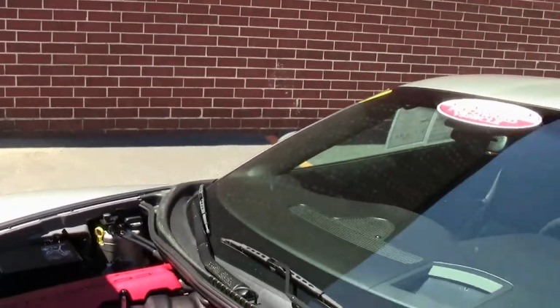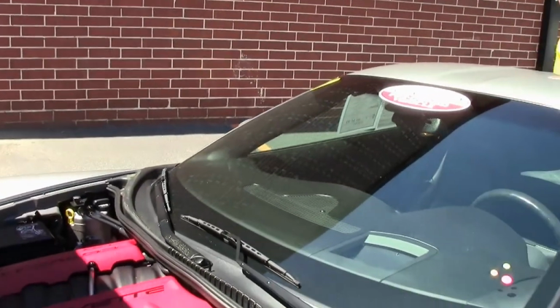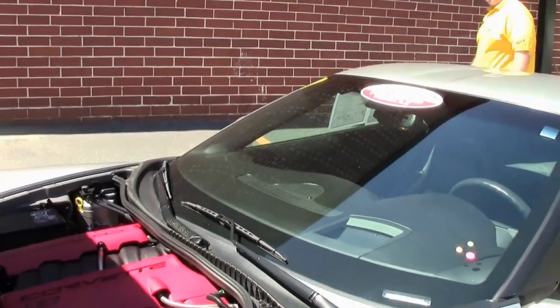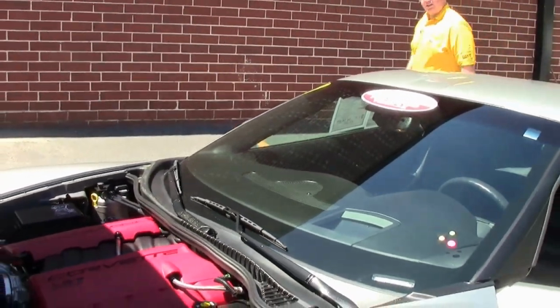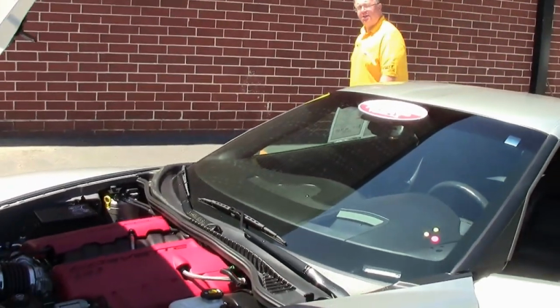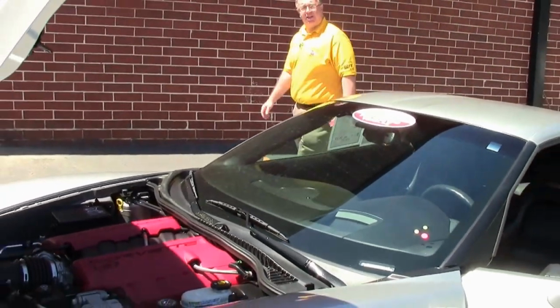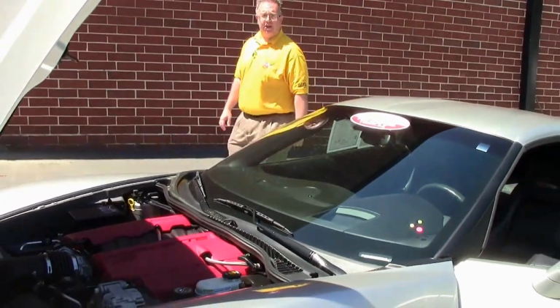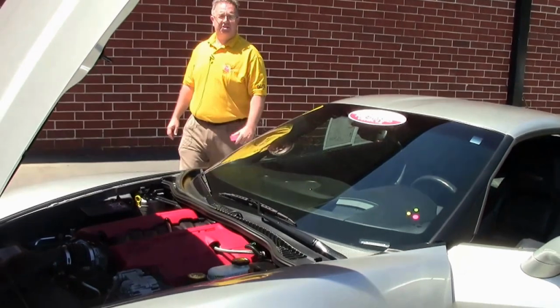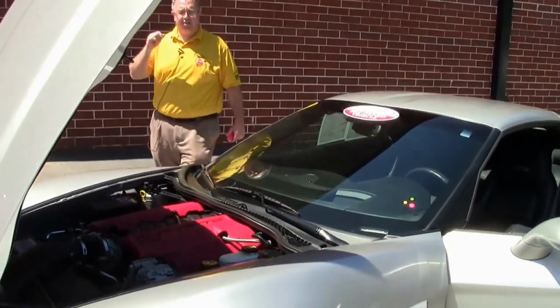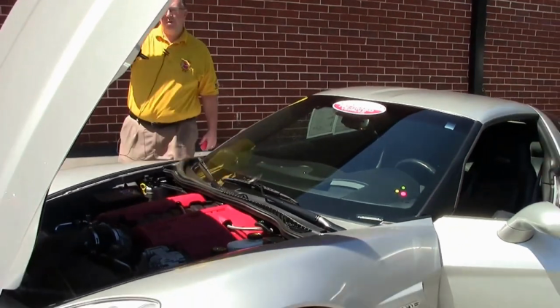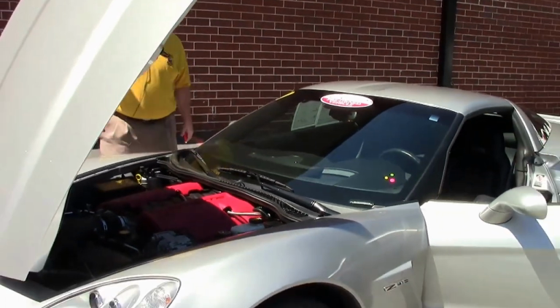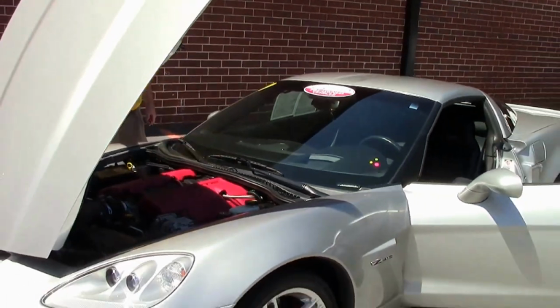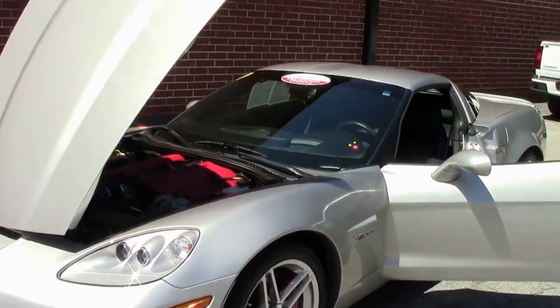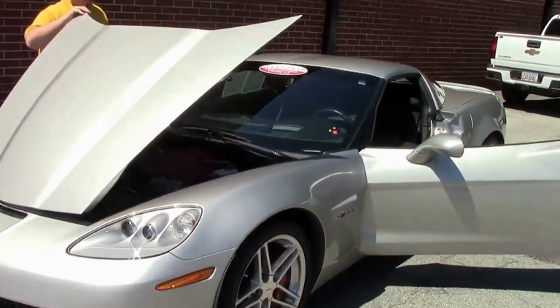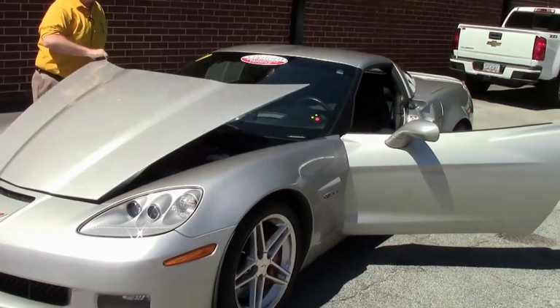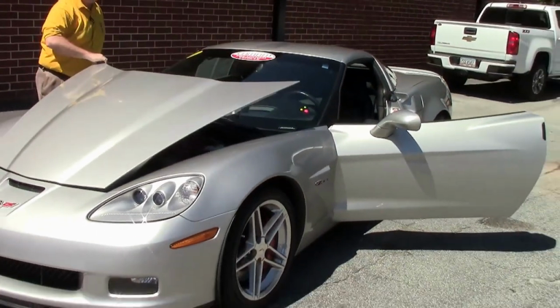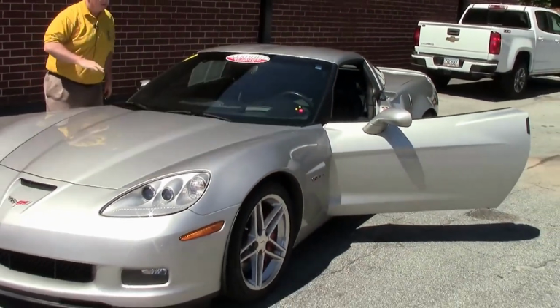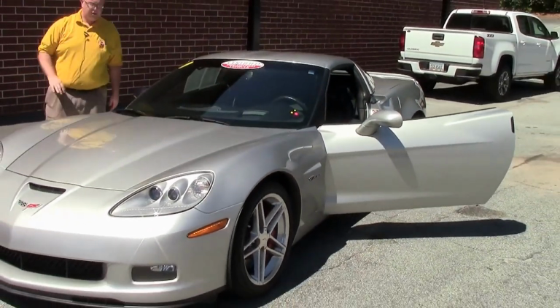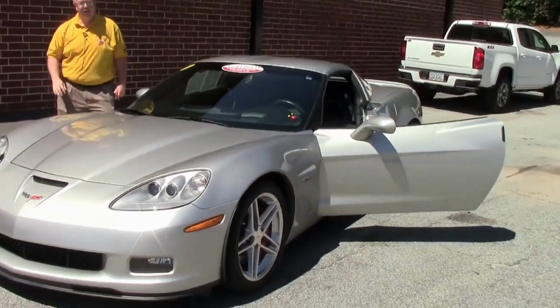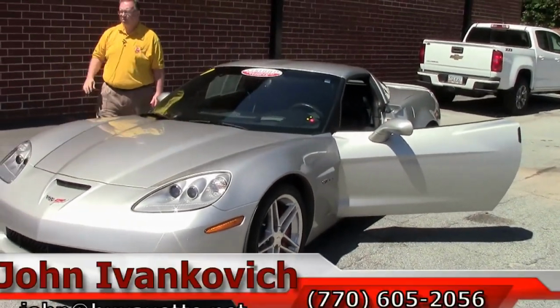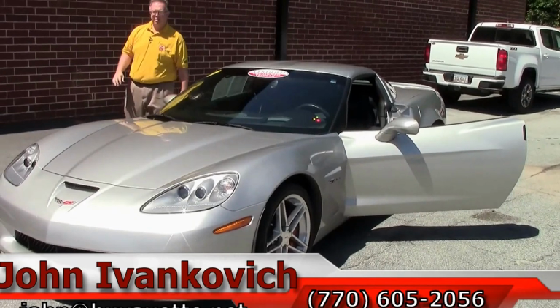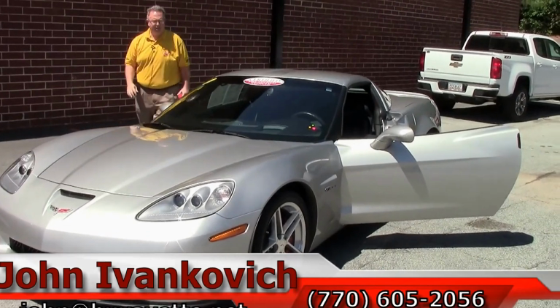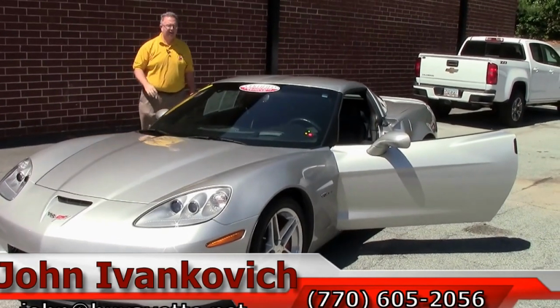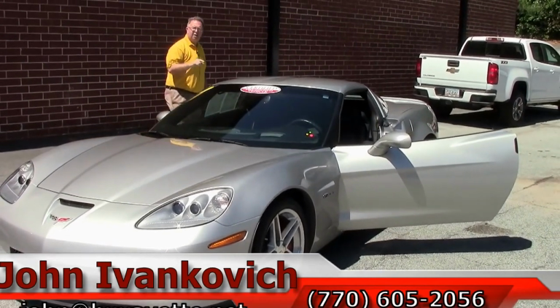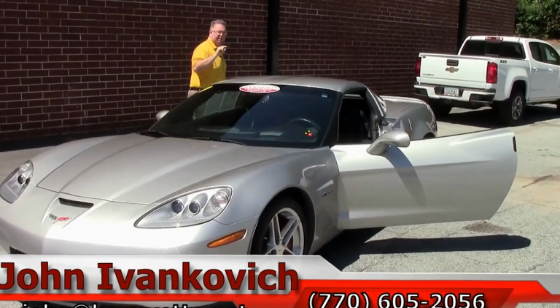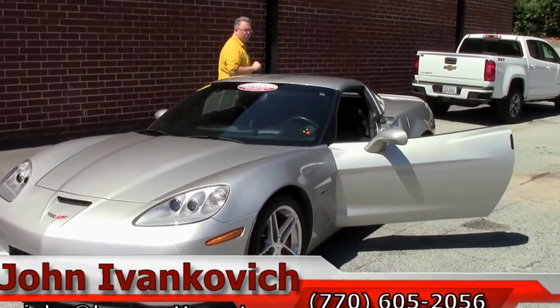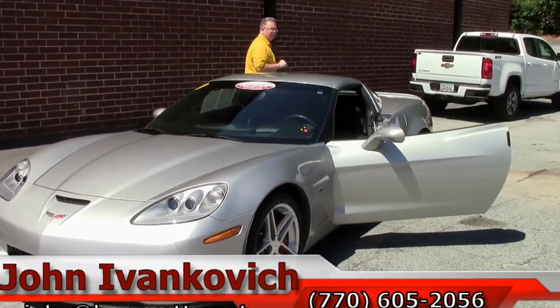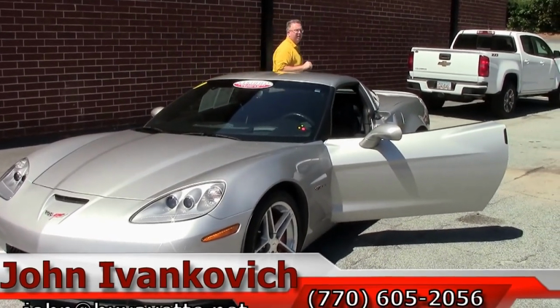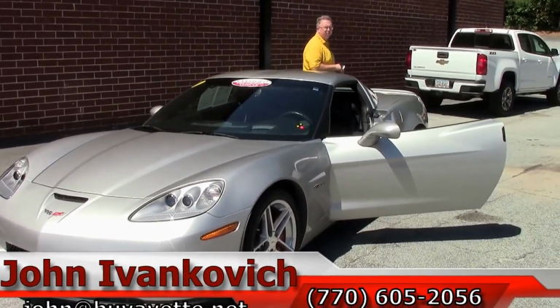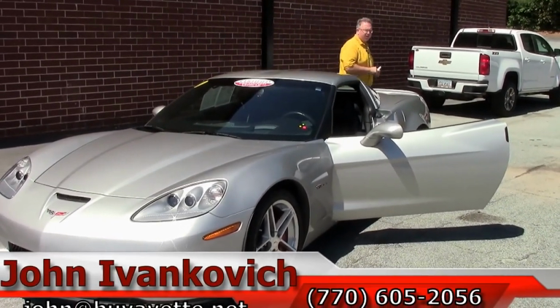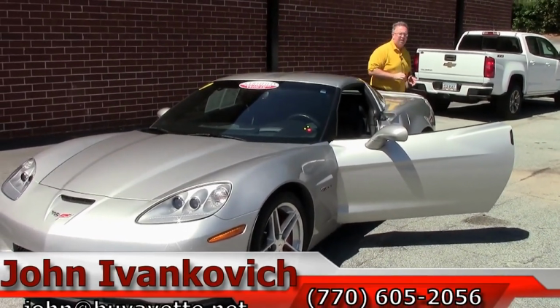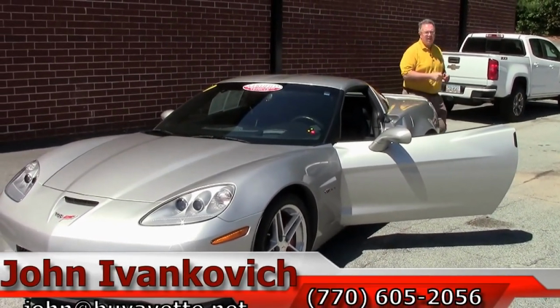If you're looking for that barely driven Z06, give me a call at 770-605-2056 or email john@buyavet.net if you'd like to know more about this or any of the hundreds of Corvettes we carry in stock.